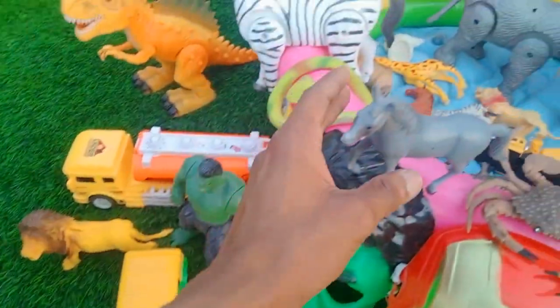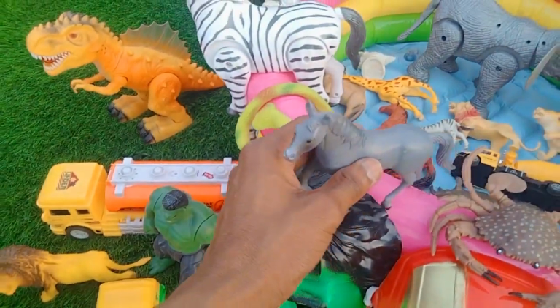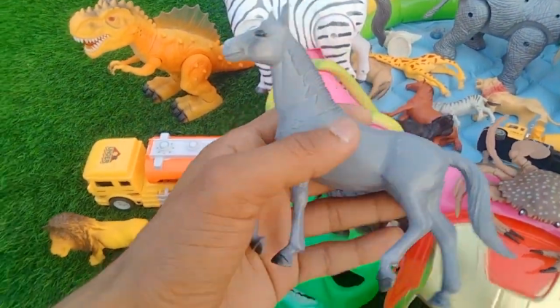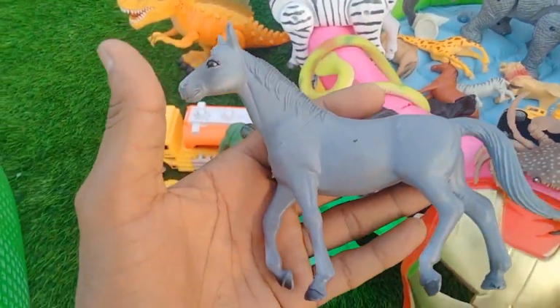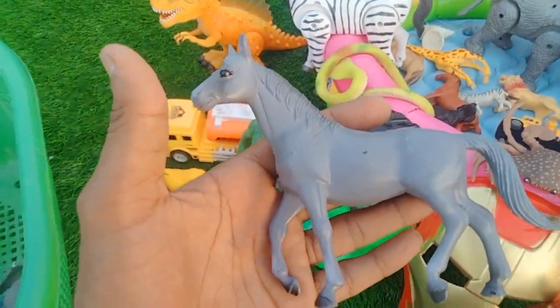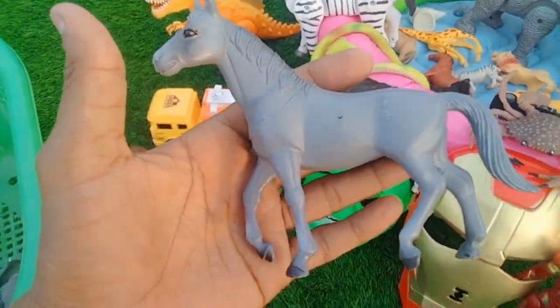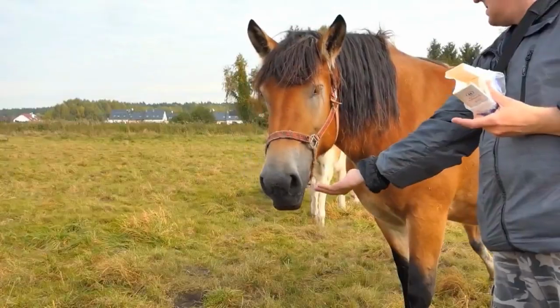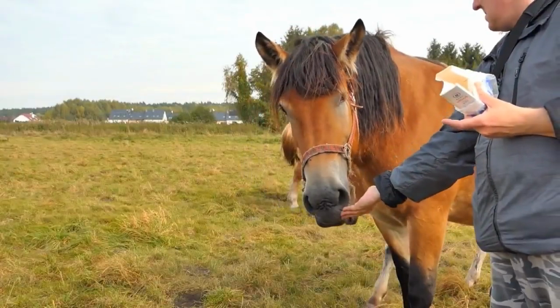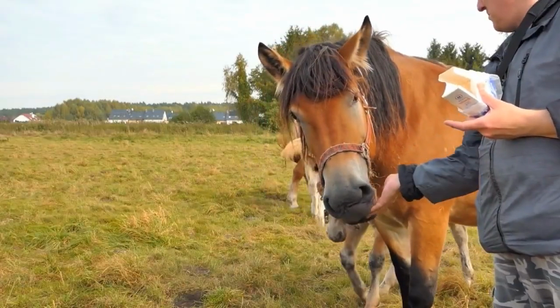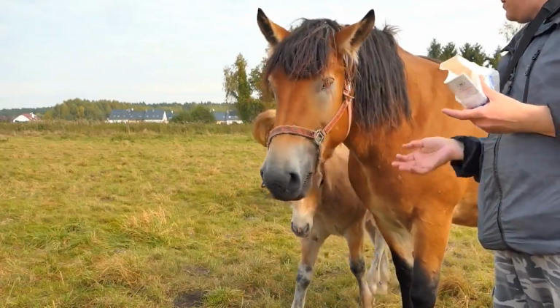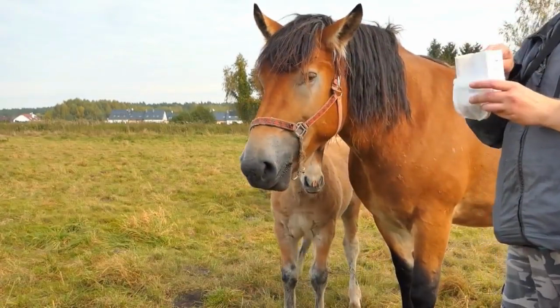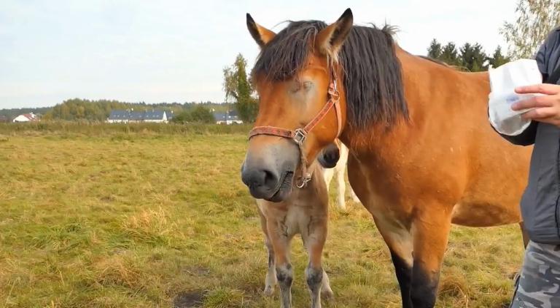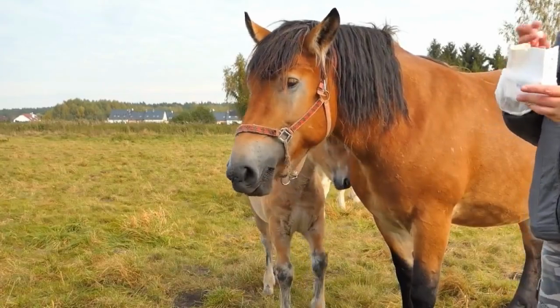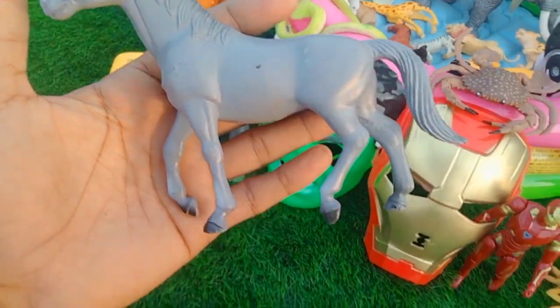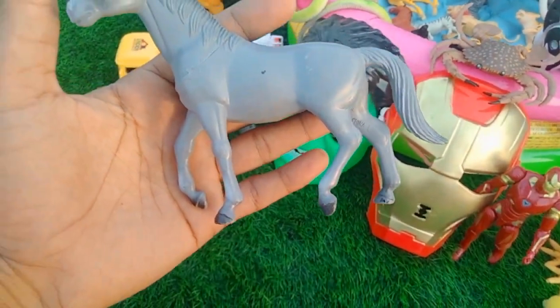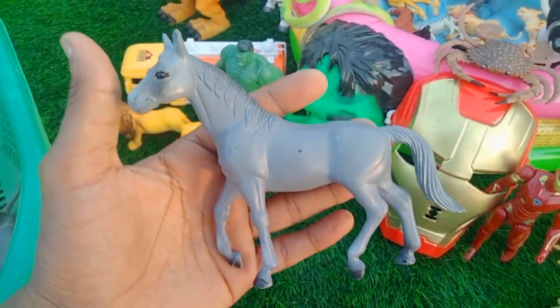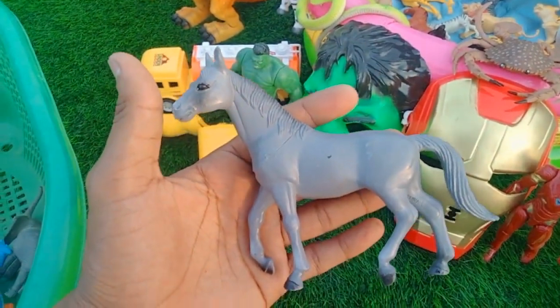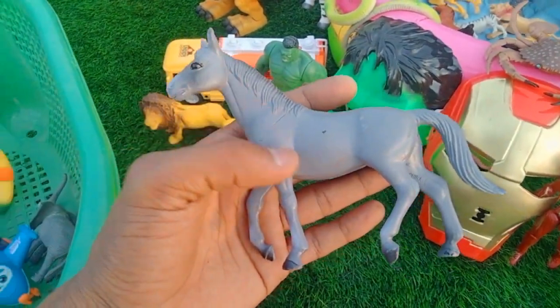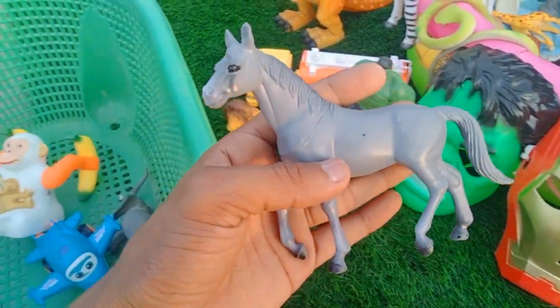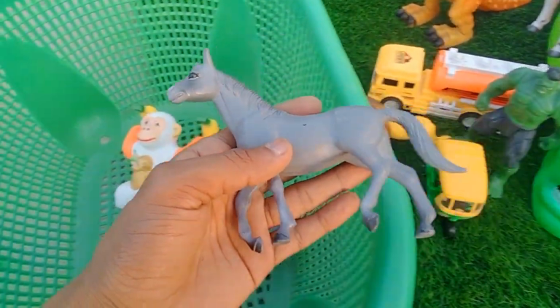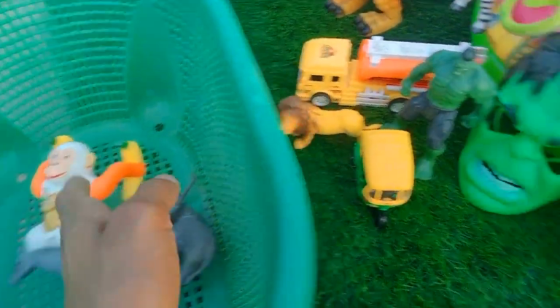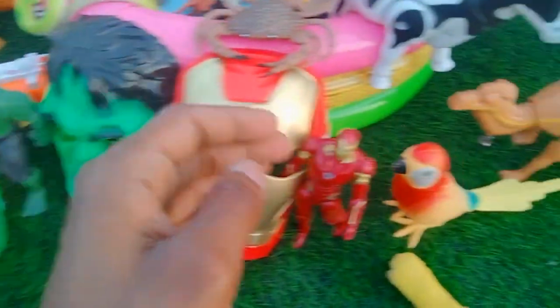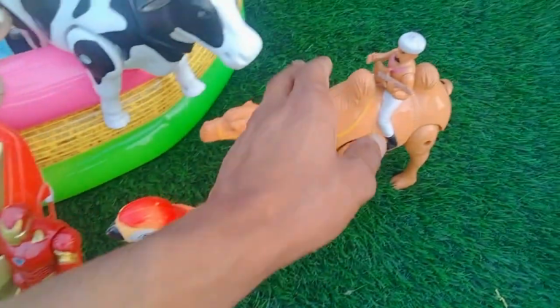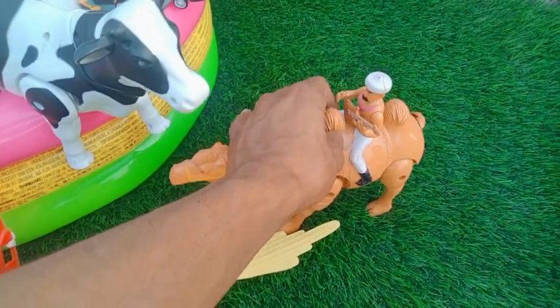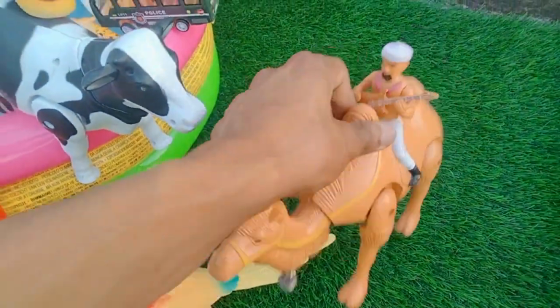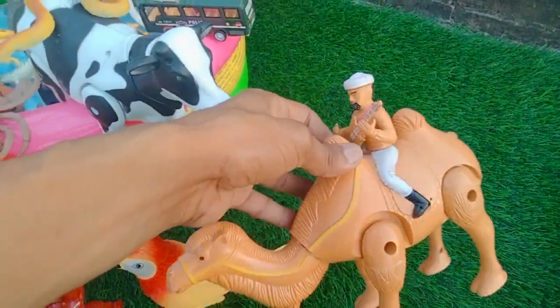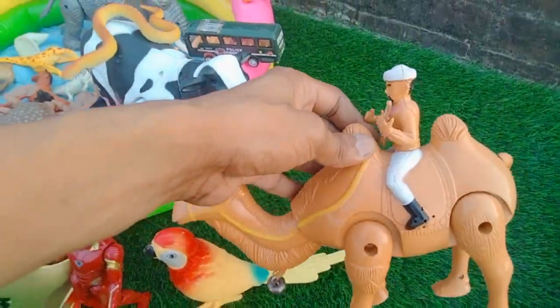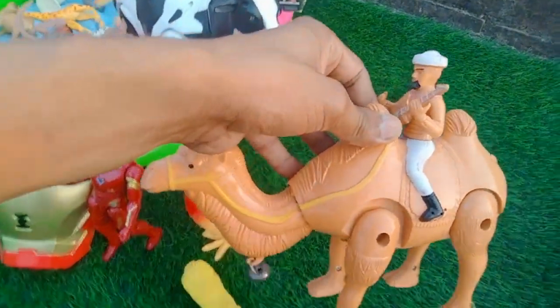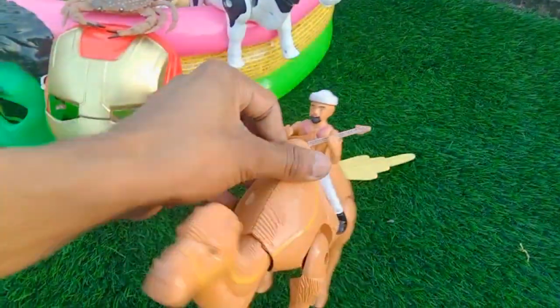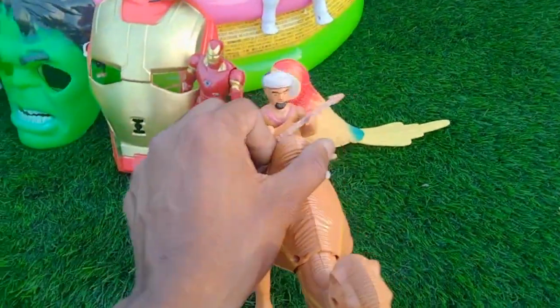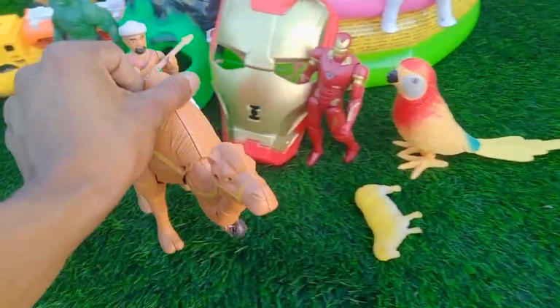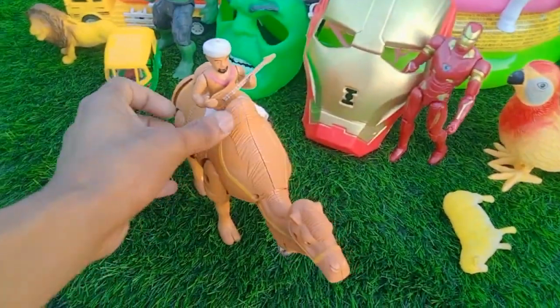Oh wow, horse! Look is amazing — beautiful horse, very nice horse. And guys next — oh wow, camel! Wow, look is amazing camel, guys!